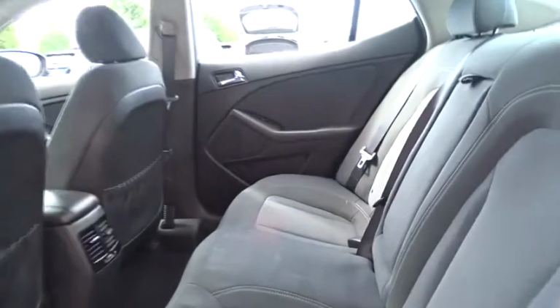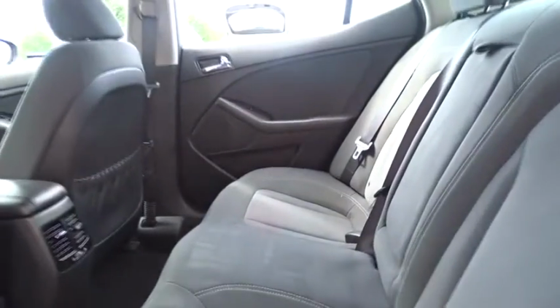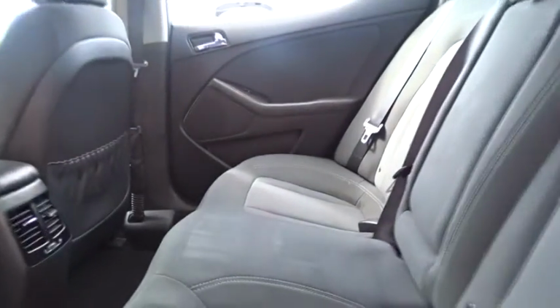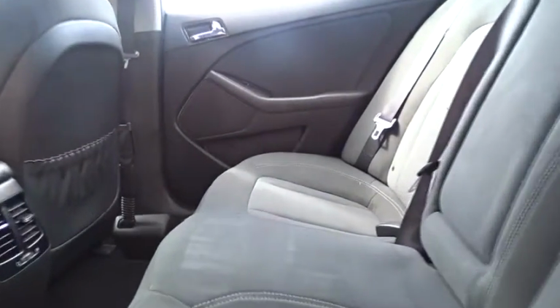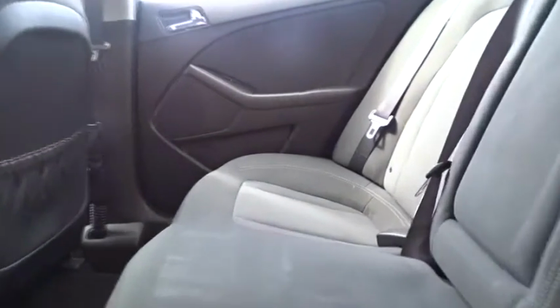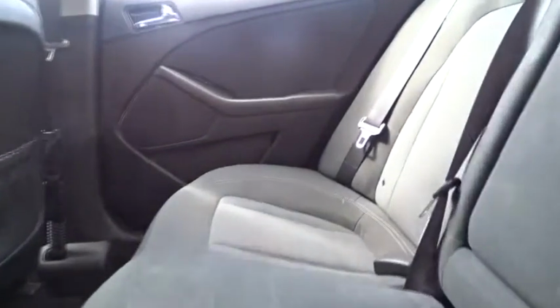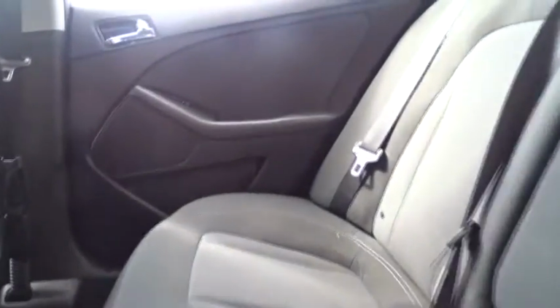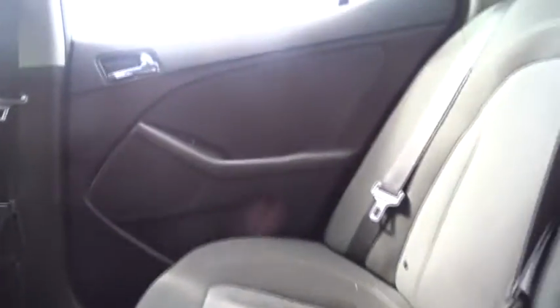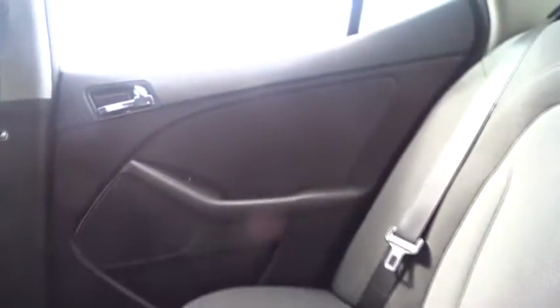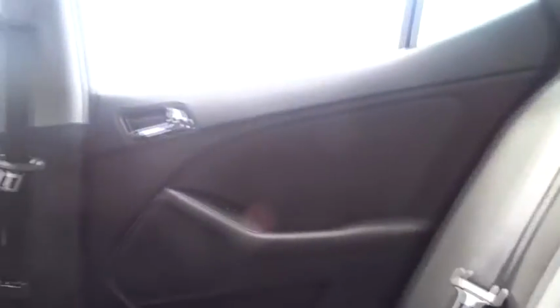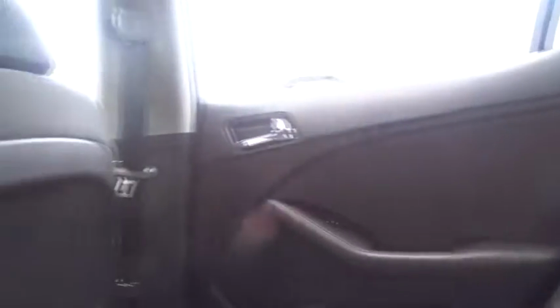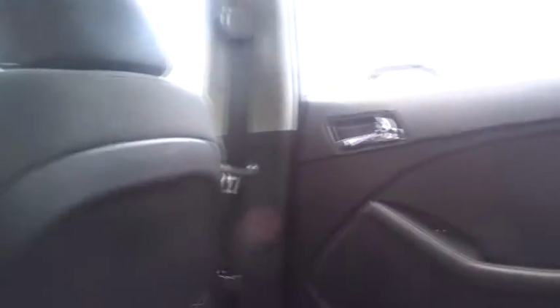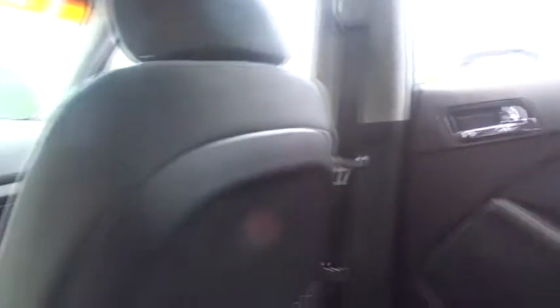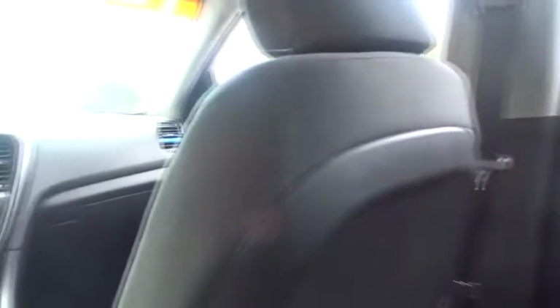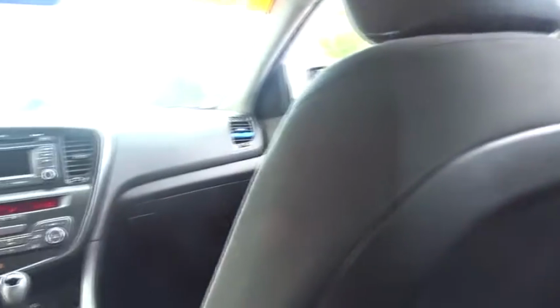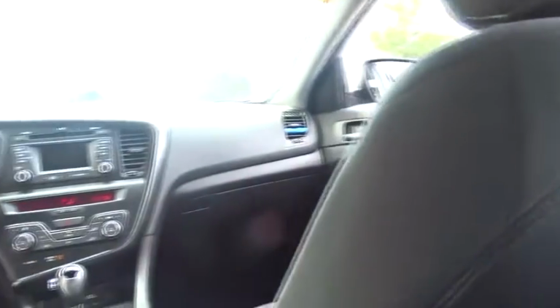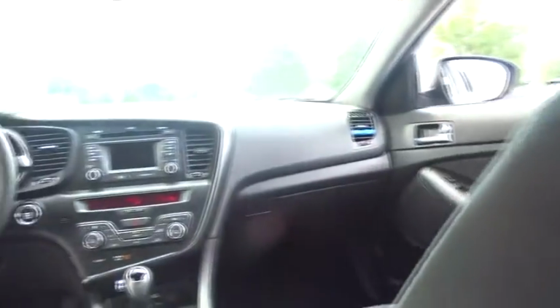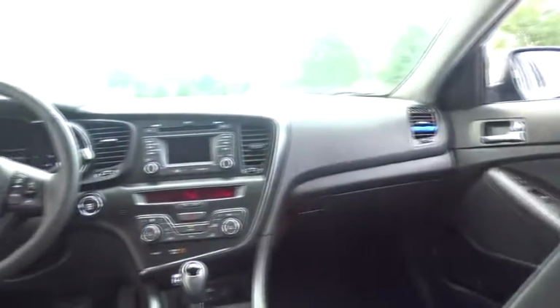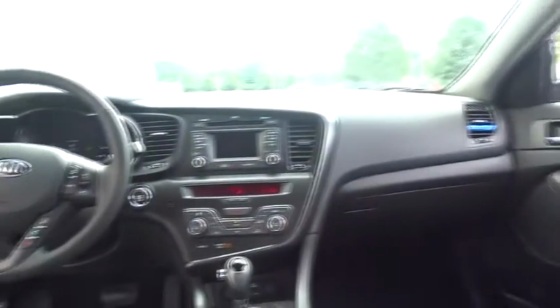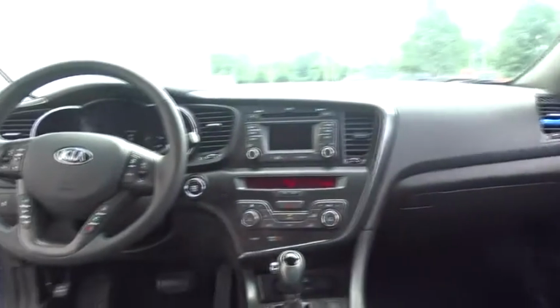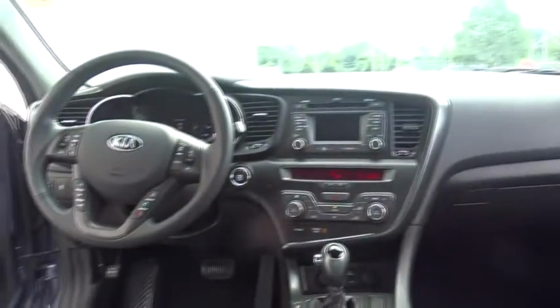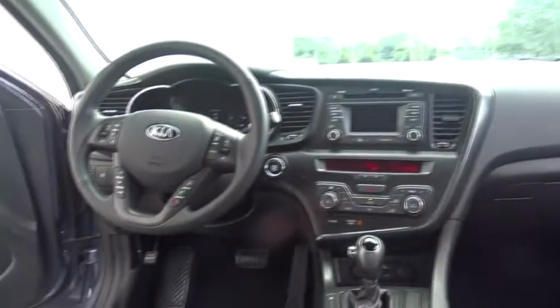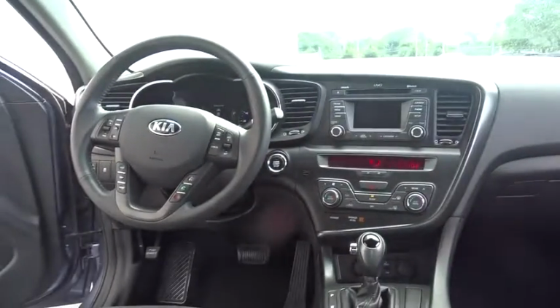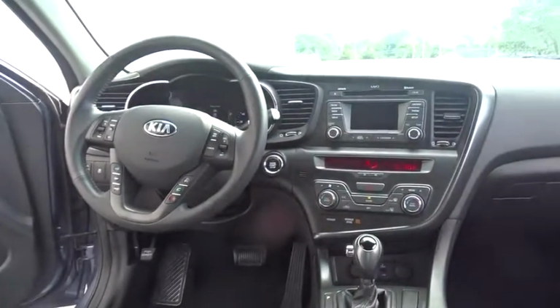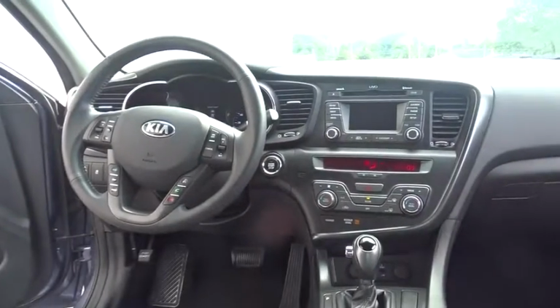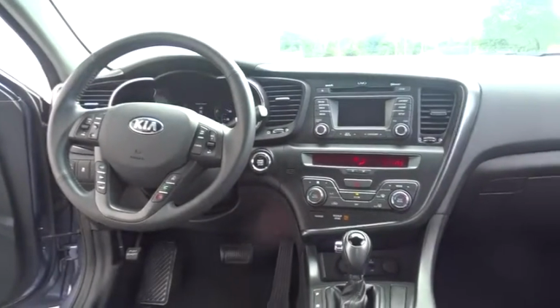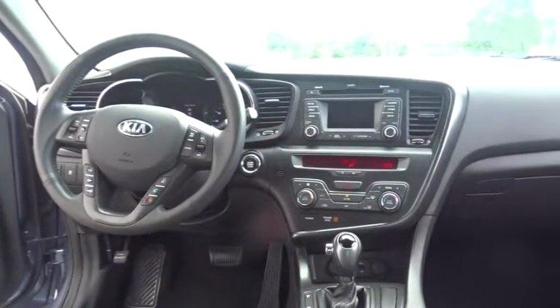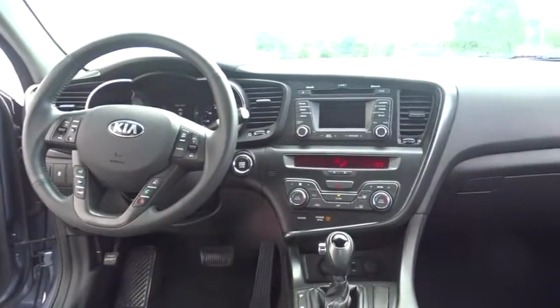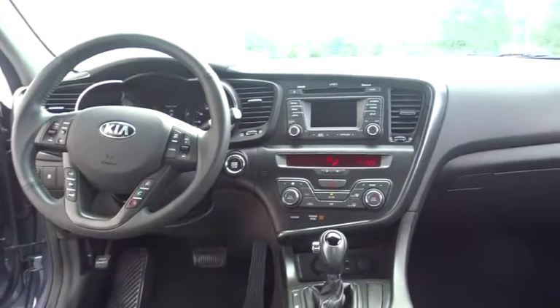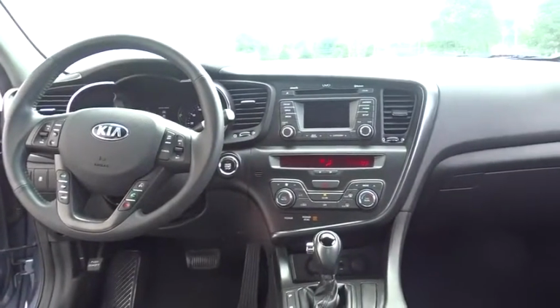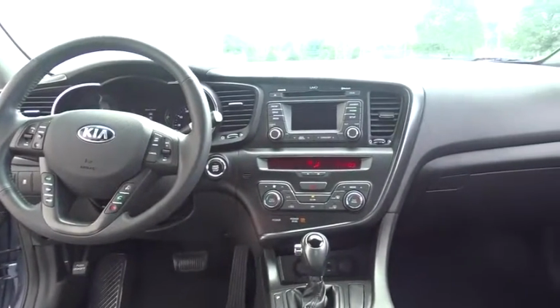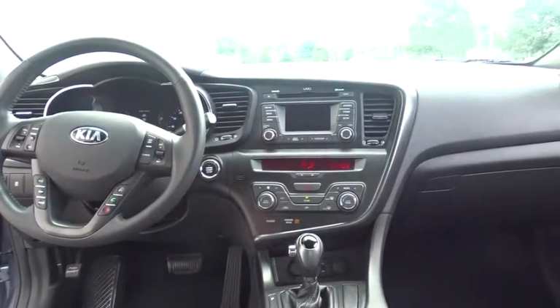Keyless start, cruise control, floor mats, four-wheel disc brakes, AM-FM stereo radio, front-wheel drive, climate control, rear defrost, power windows.